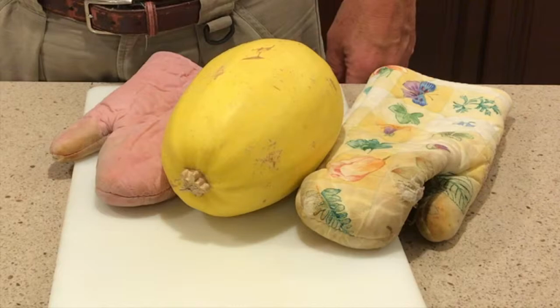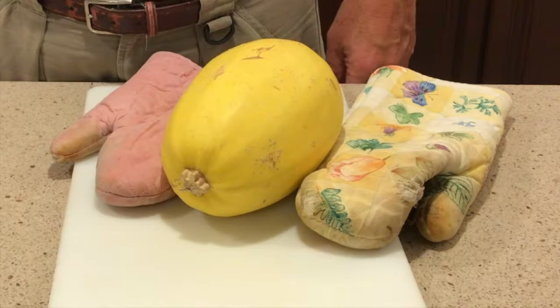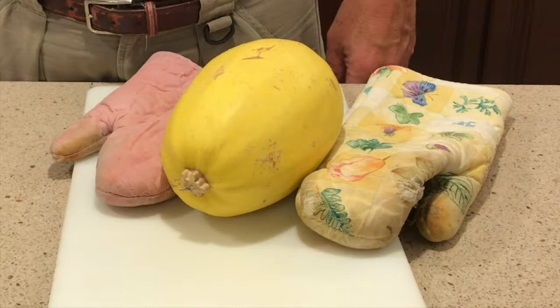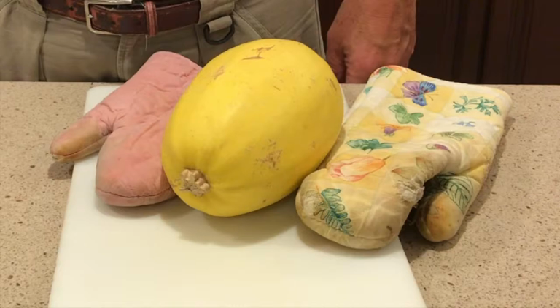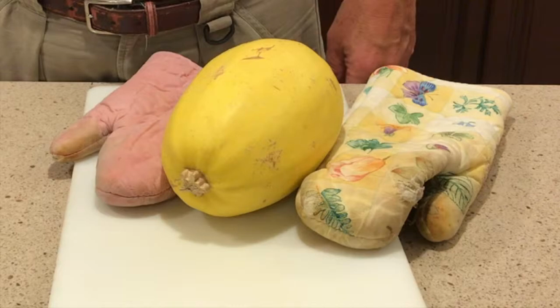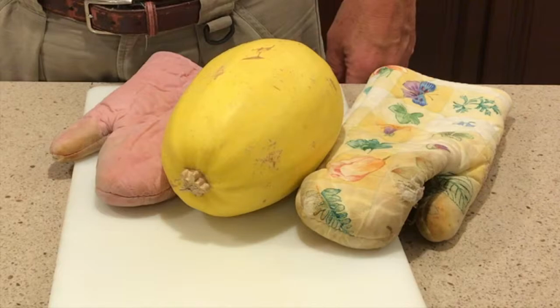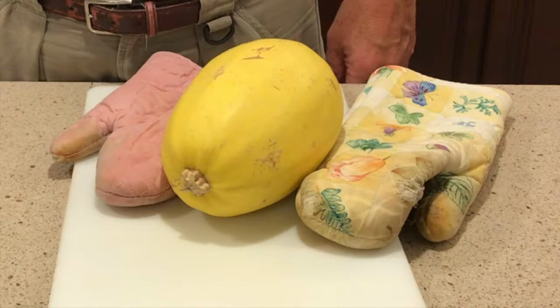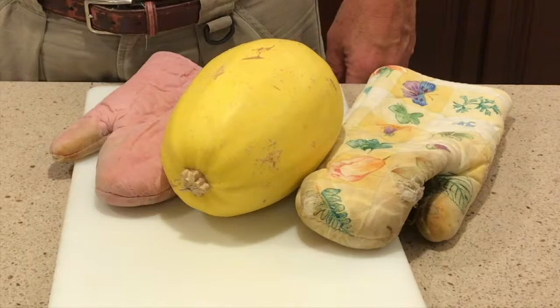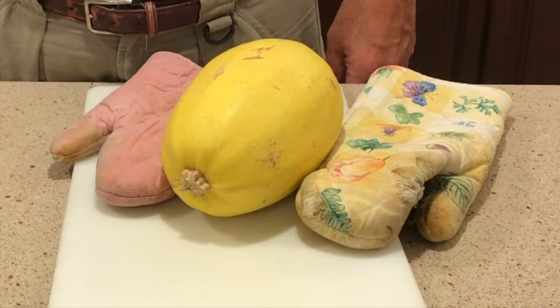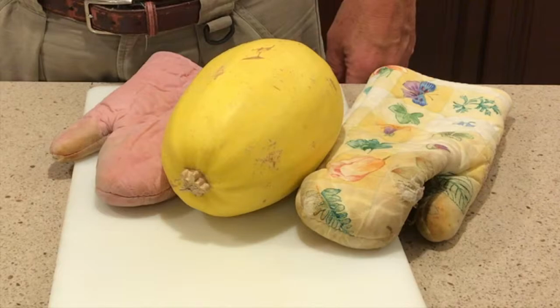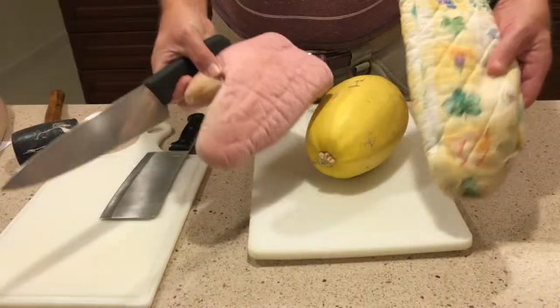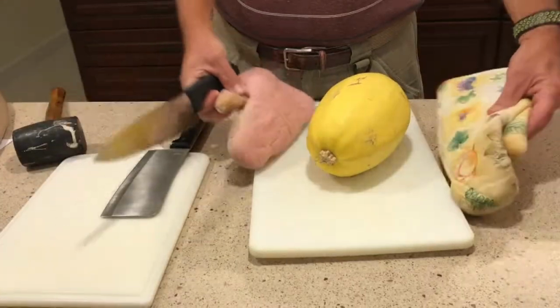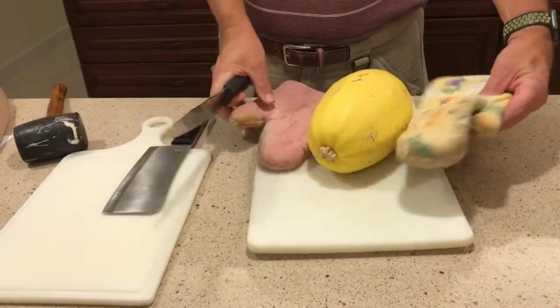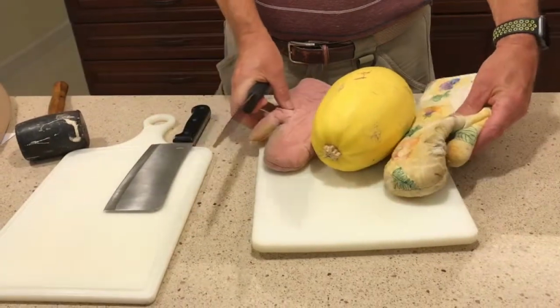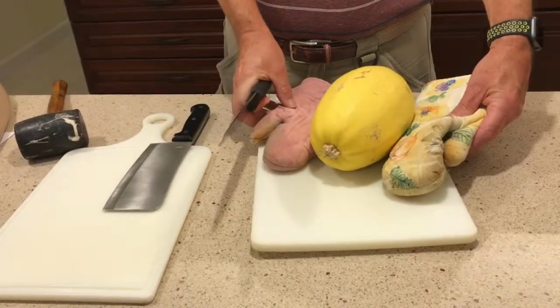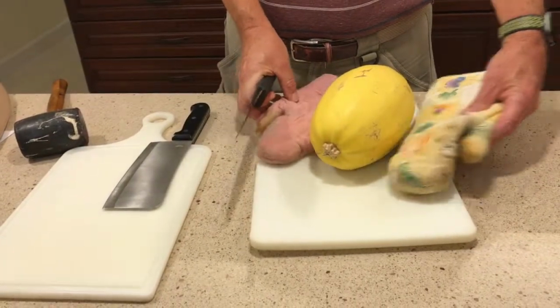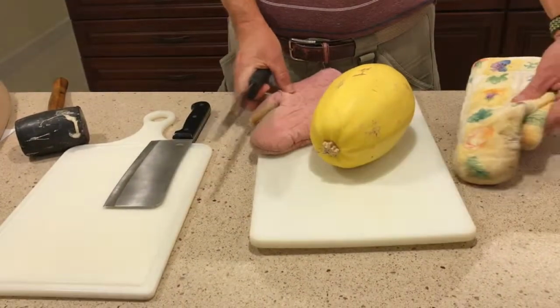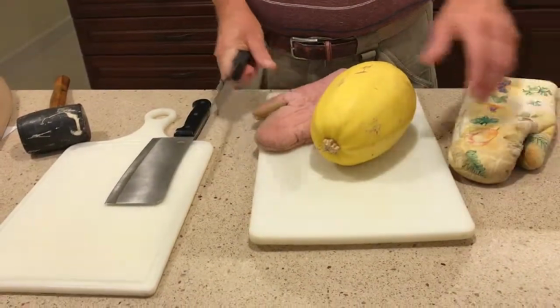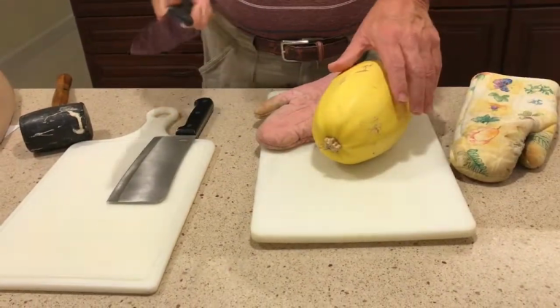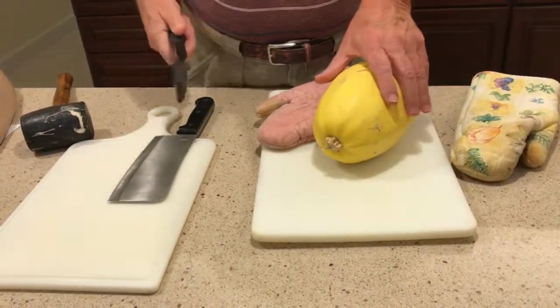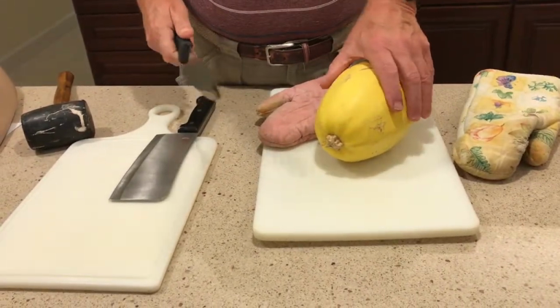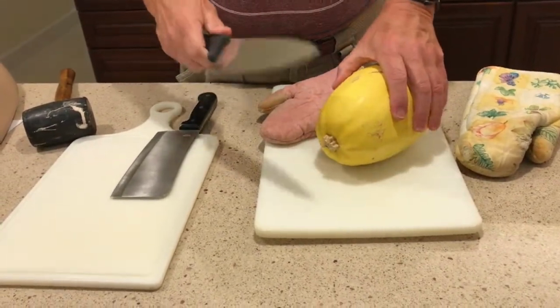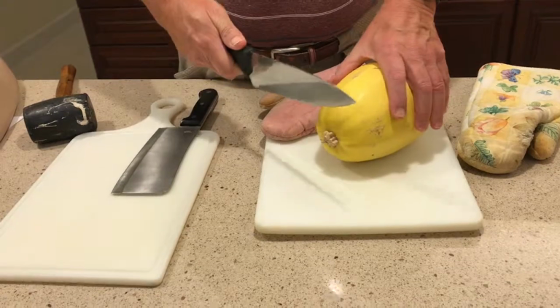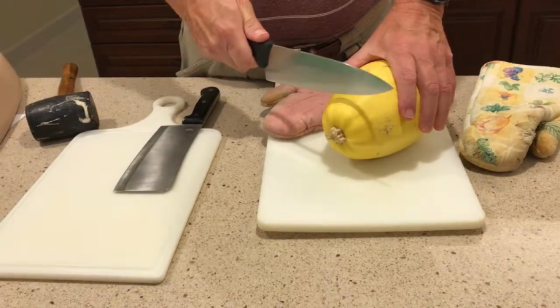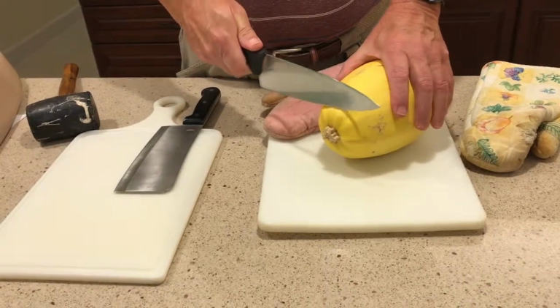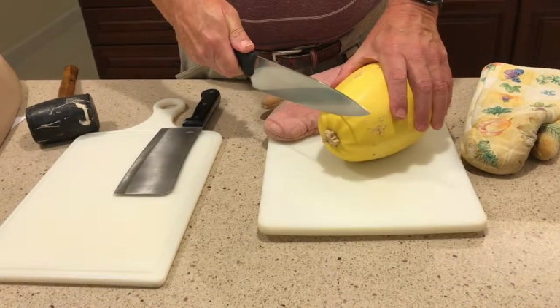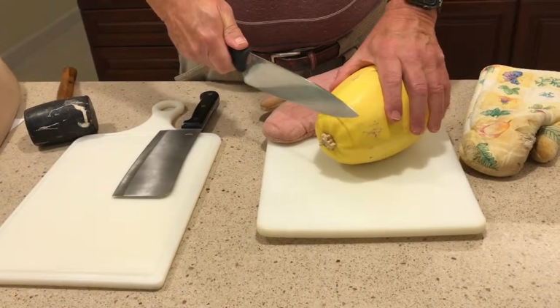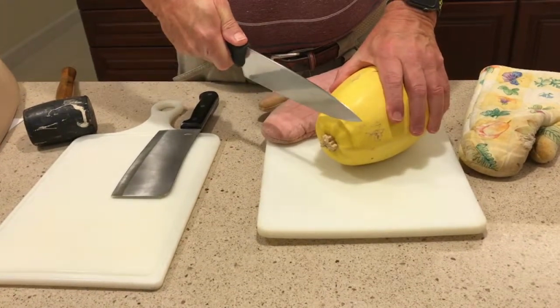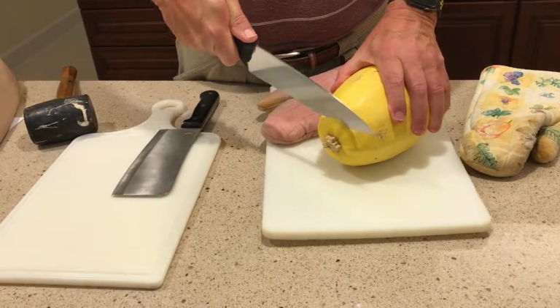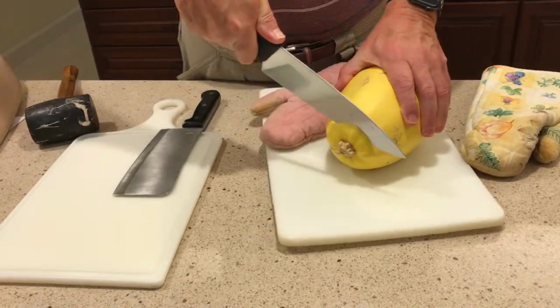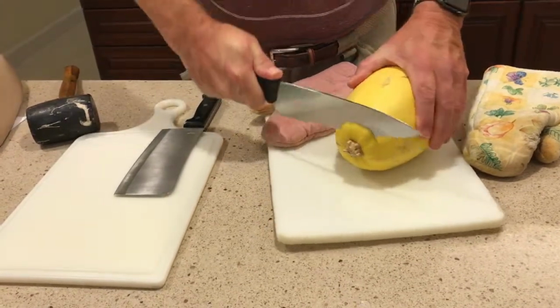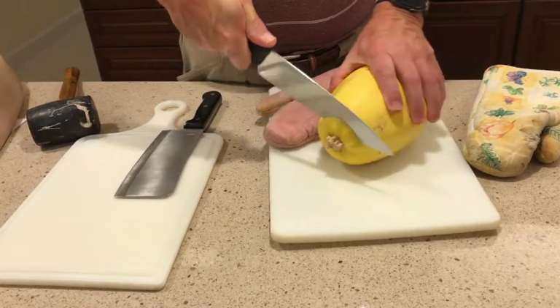Of course, these squashes are as hard as a rock and not easy to cut. Cut the woody stem off first. This helps because otherwise the stem may cause the squash to split unevenly.